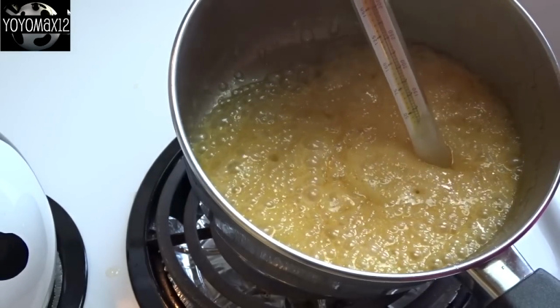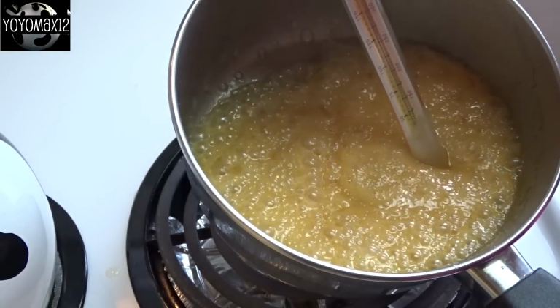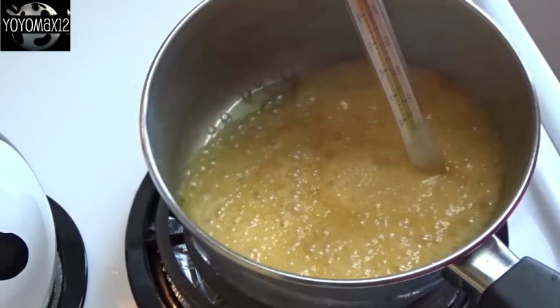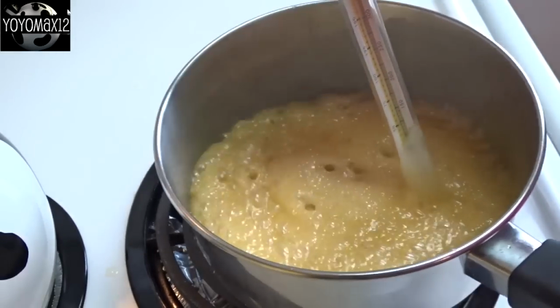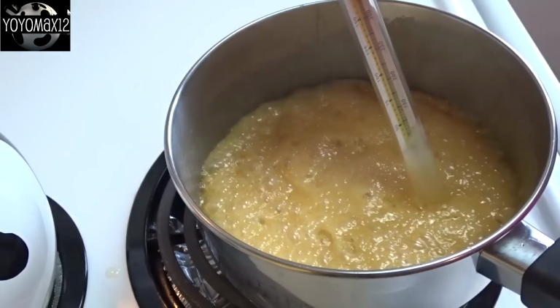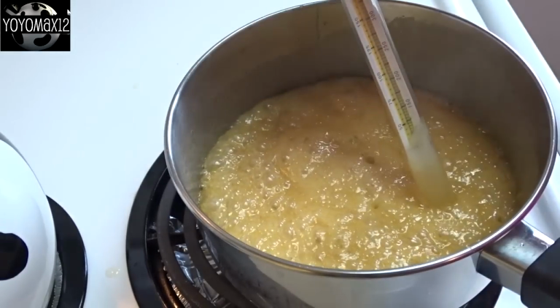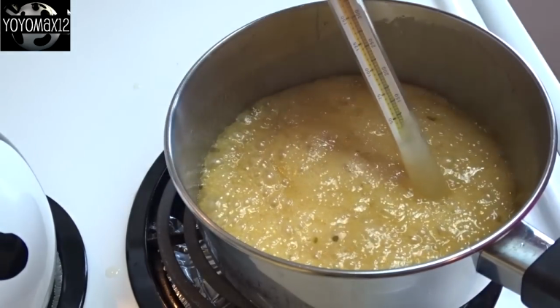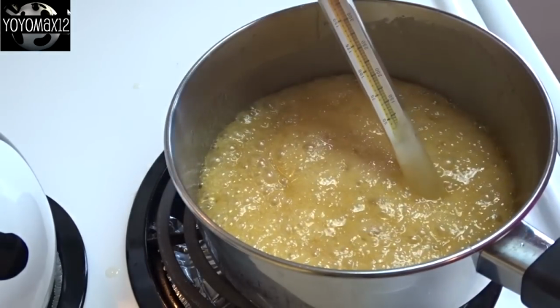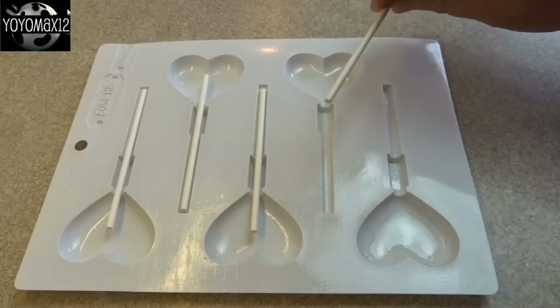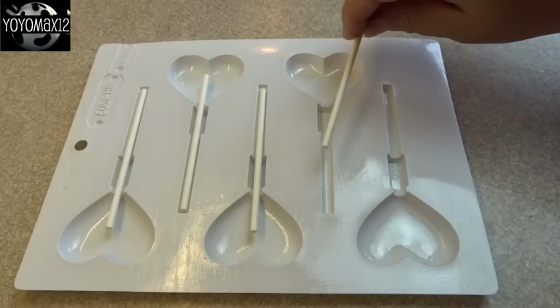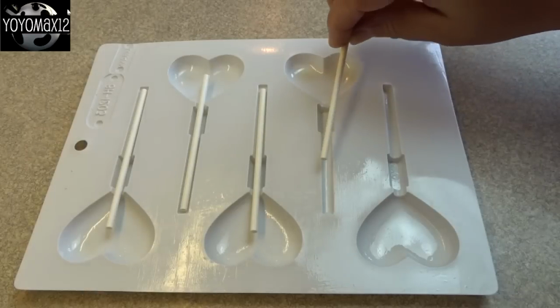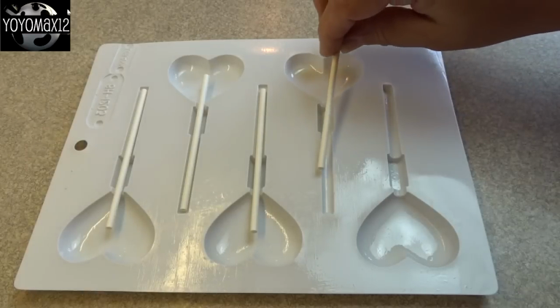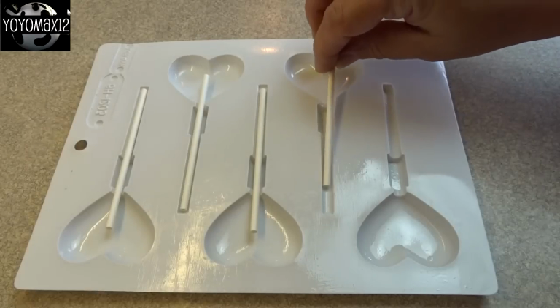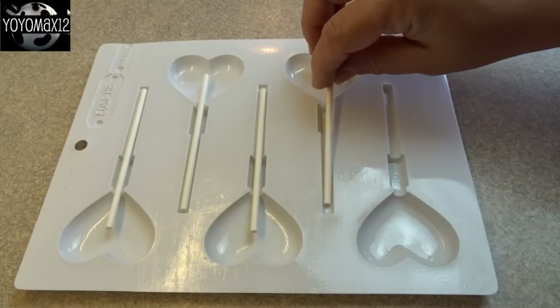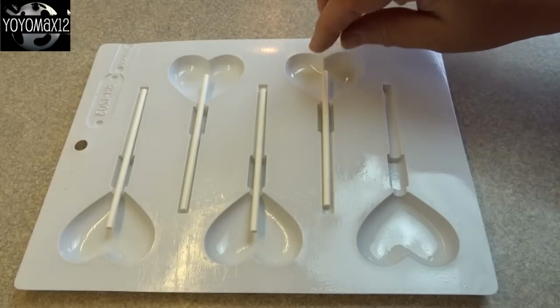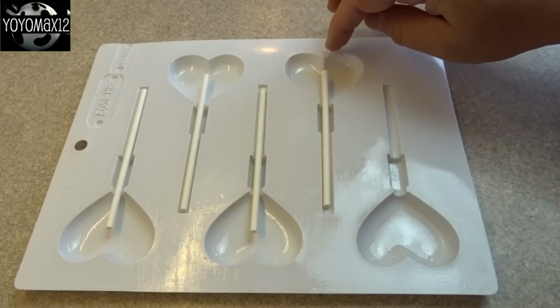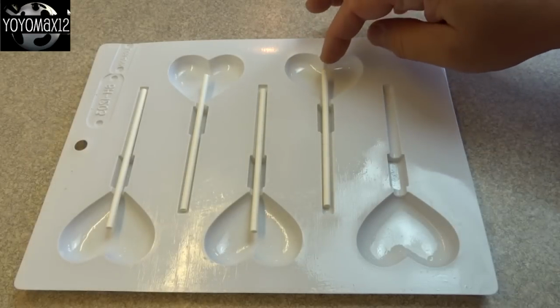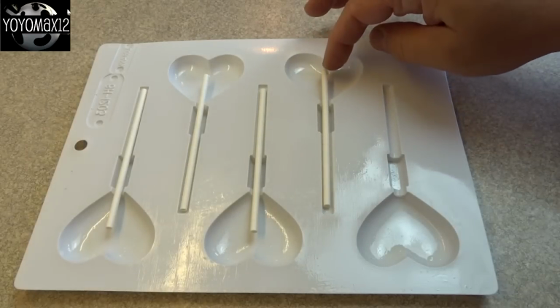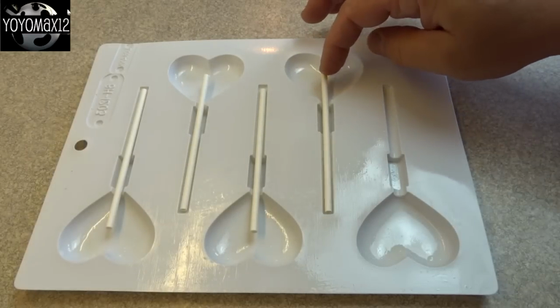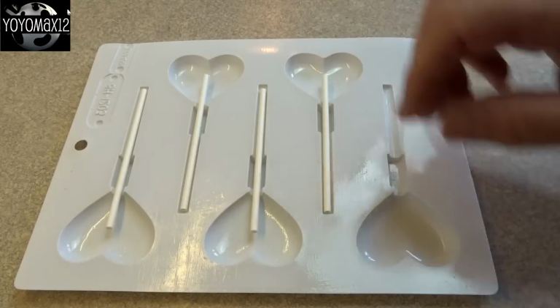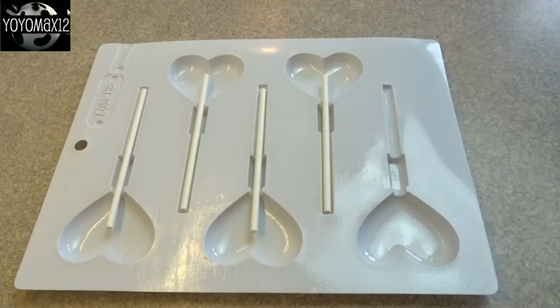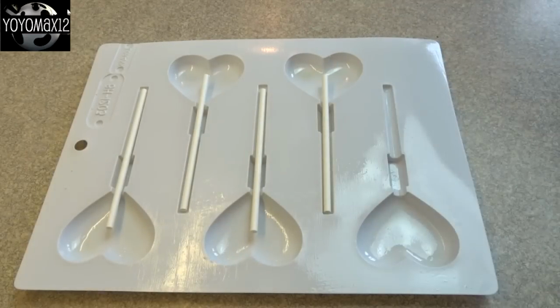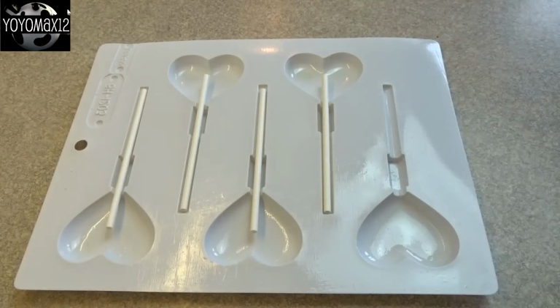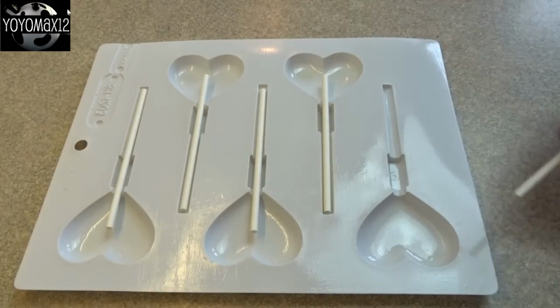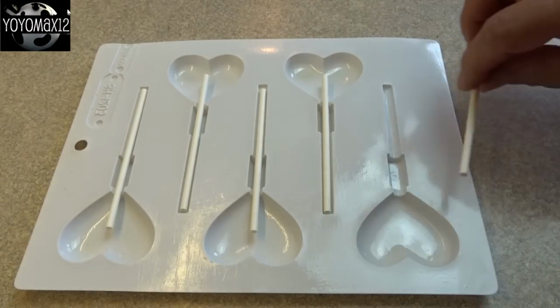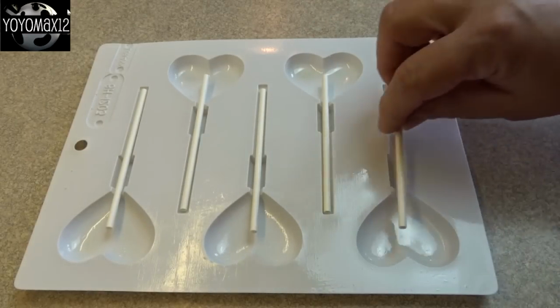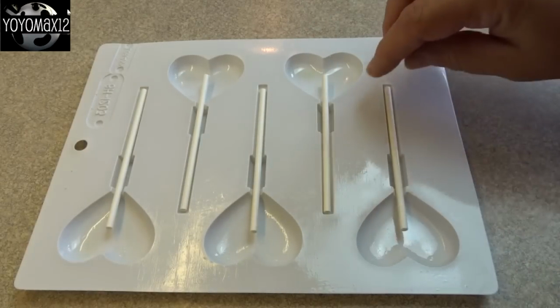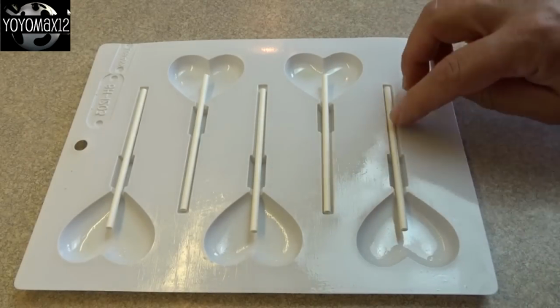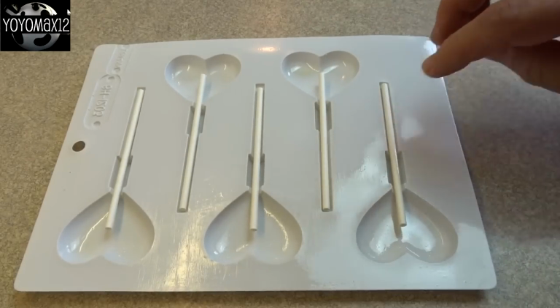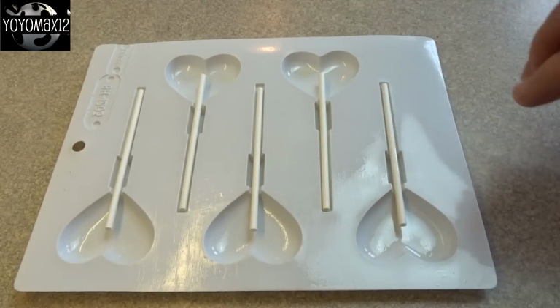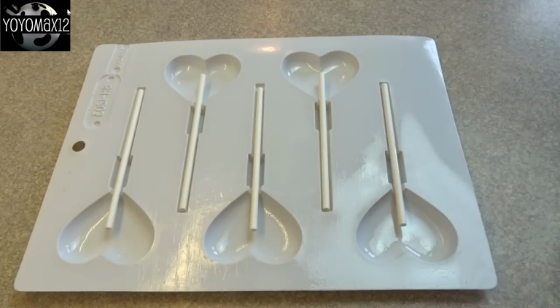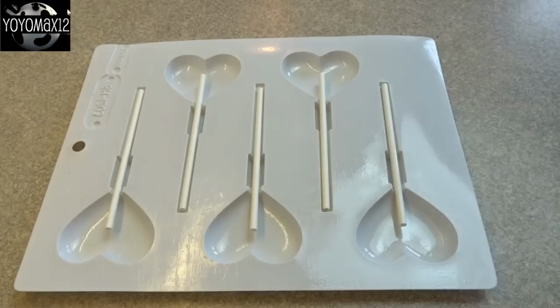Once it gets to the right temperature, take it off the heat and stir in a teaspoon of vanilla extract. Then spoon your hot caramel mixture into some candy molds.